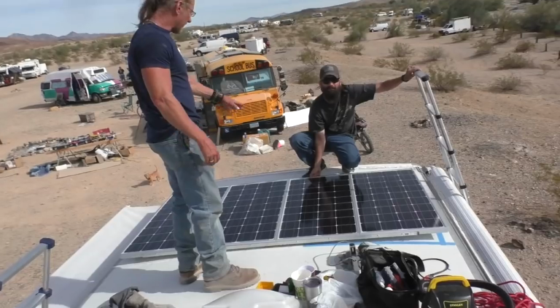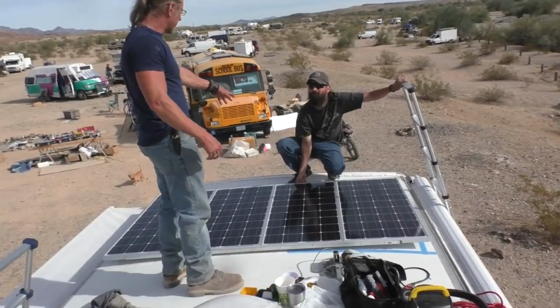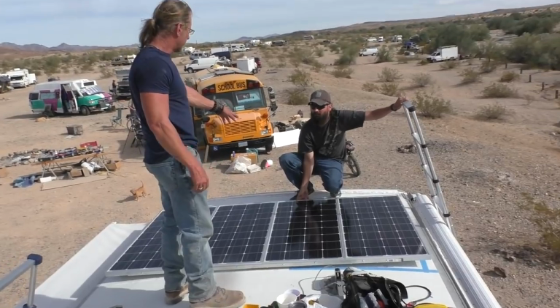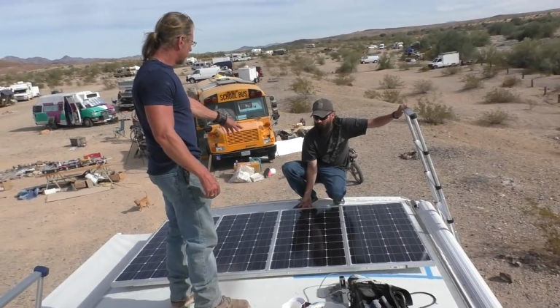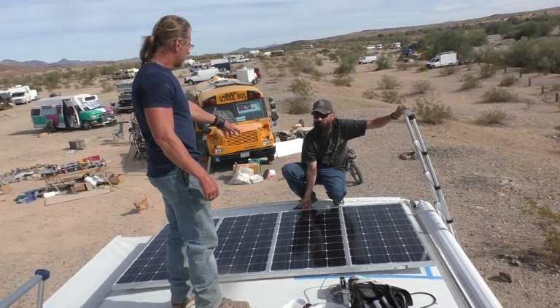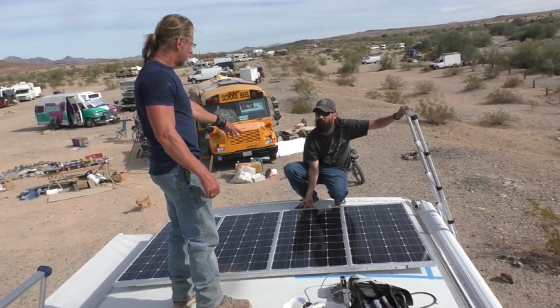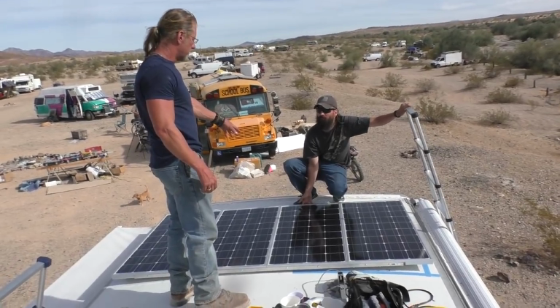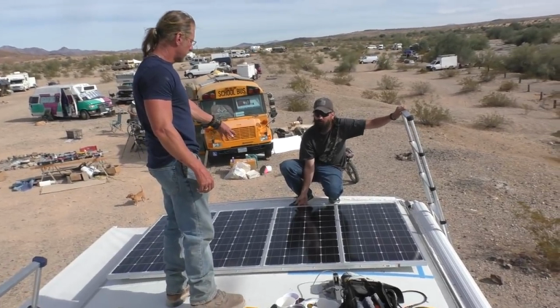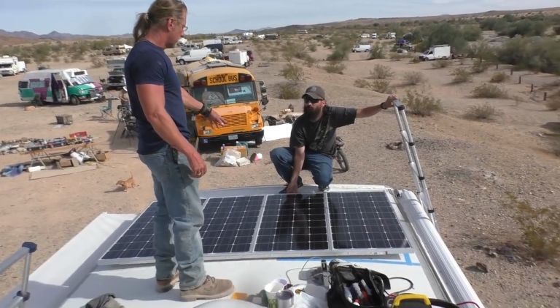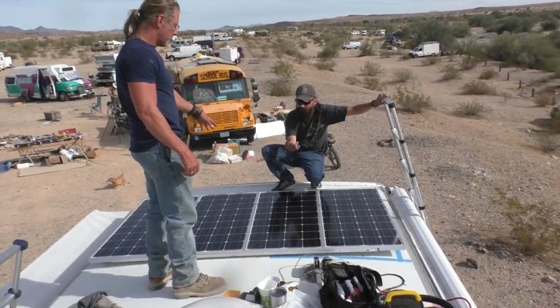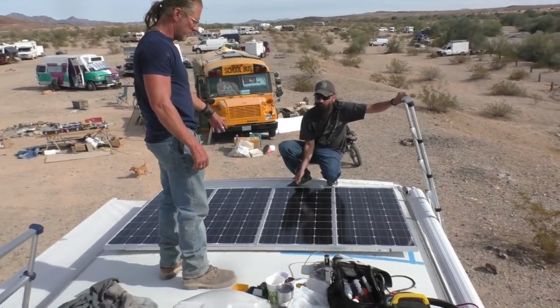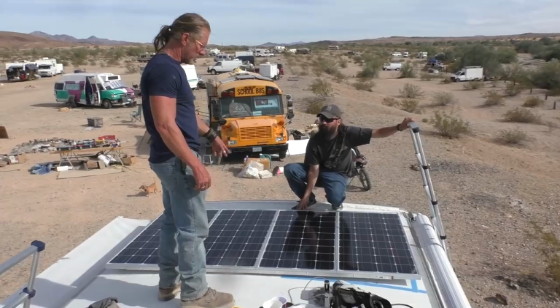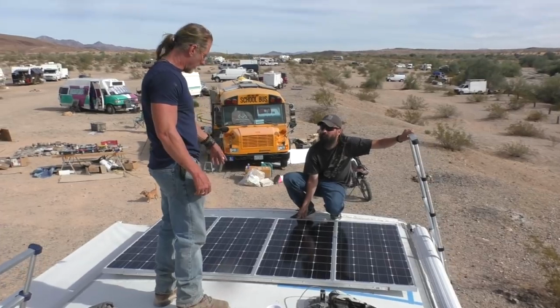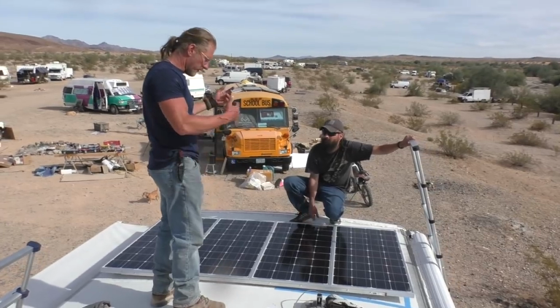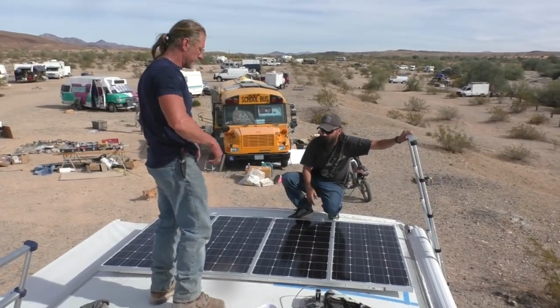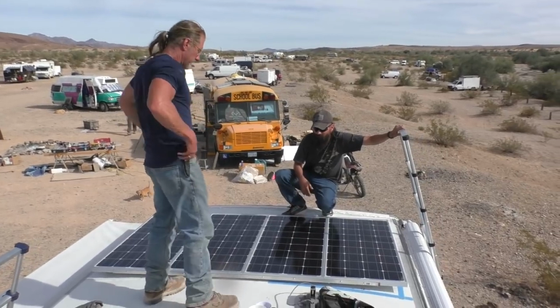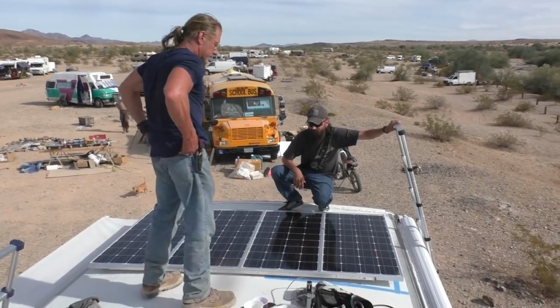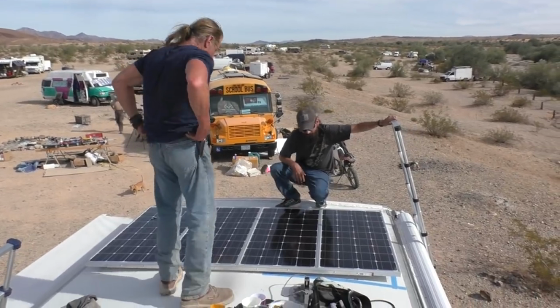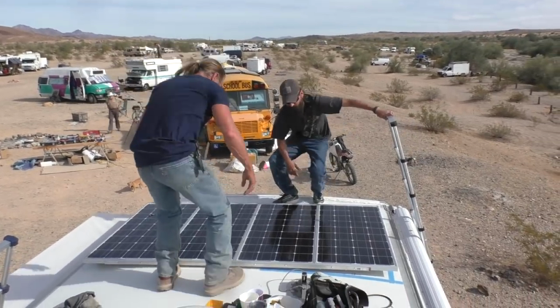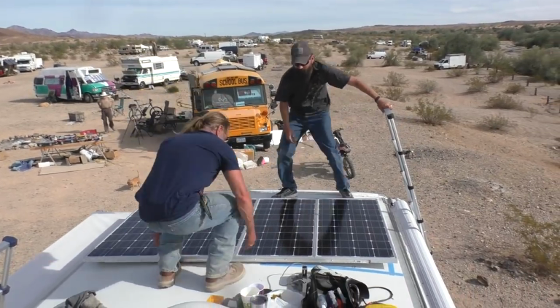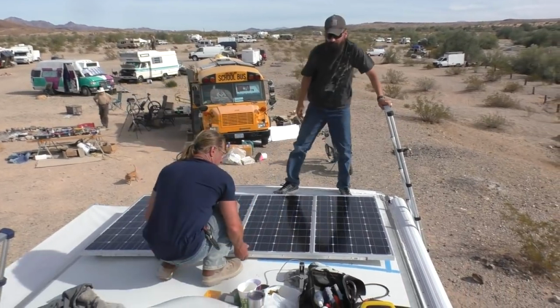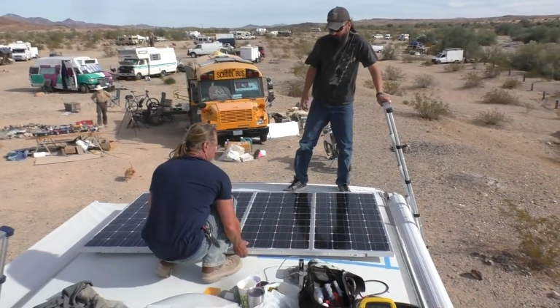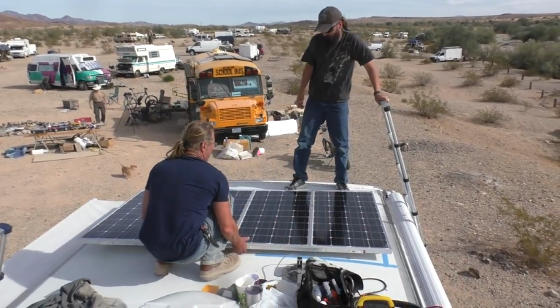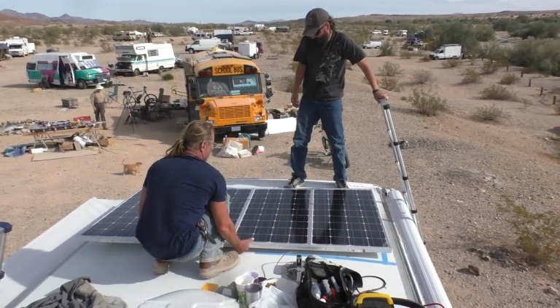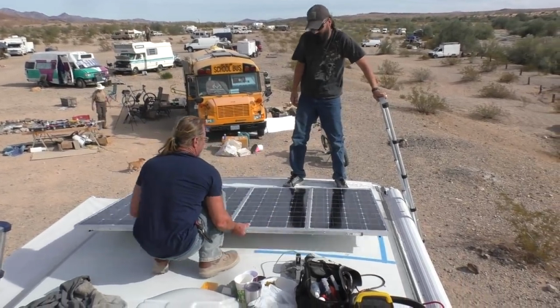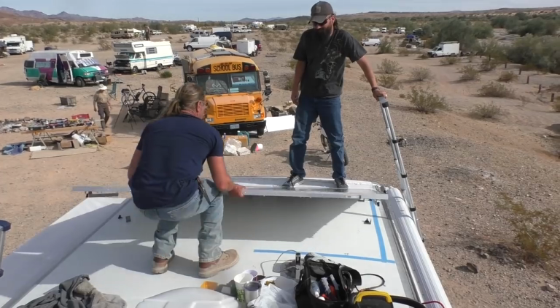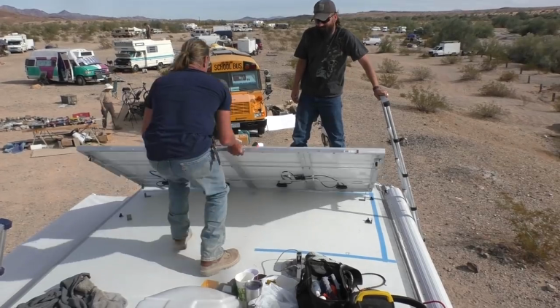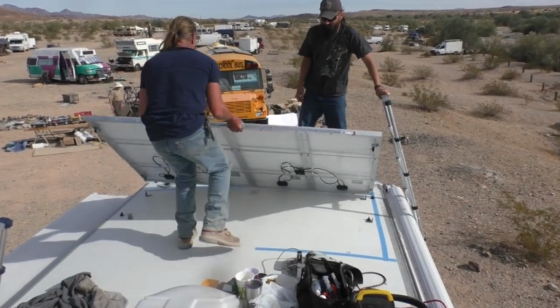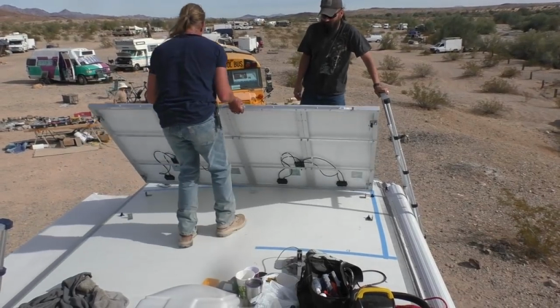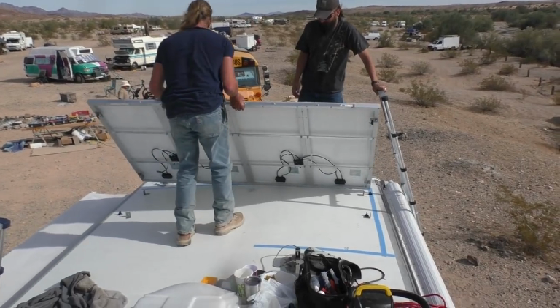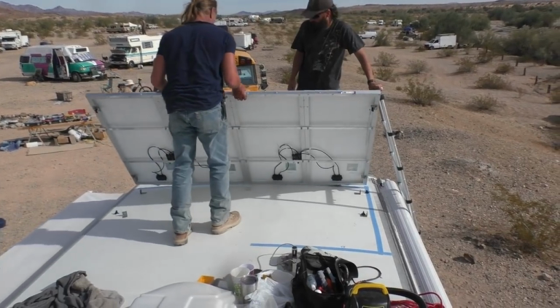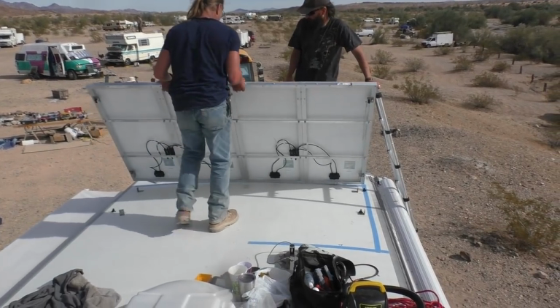I'm going to lift it and balance it while you're pulling it over there so it doesn't rip anything off the roof. I'll lift the whole thing. You sure? Yes. Go for it now — as long as it doesn't make my feet so heavy that they go through the floor. Yeah, that's what I was worried about.